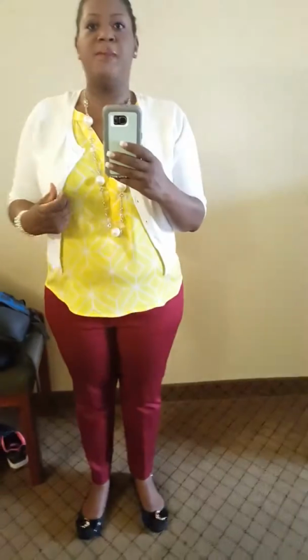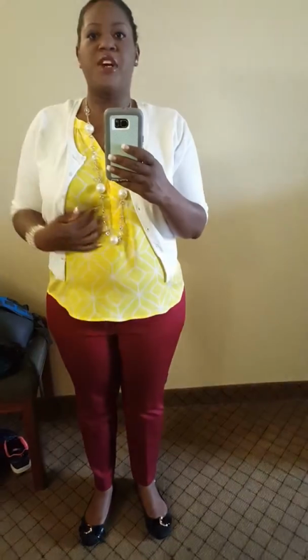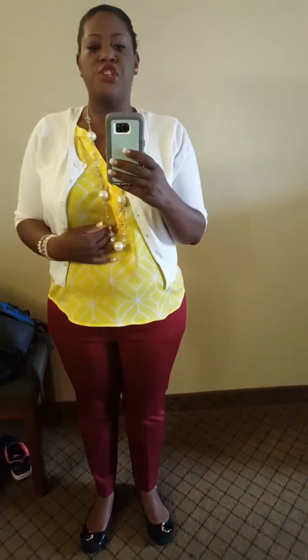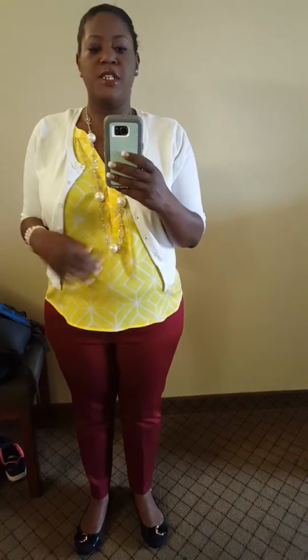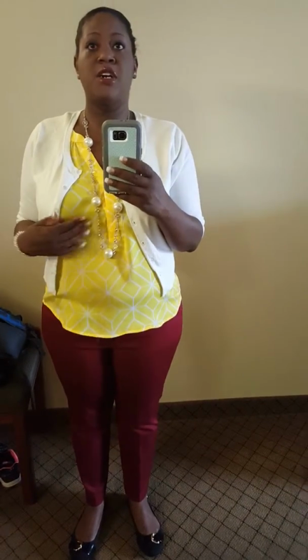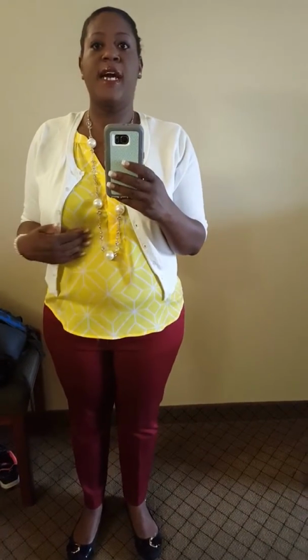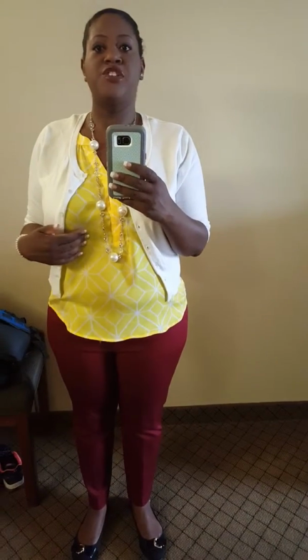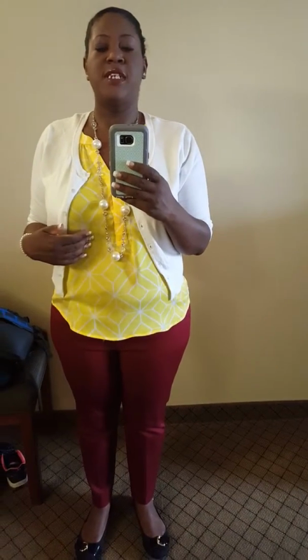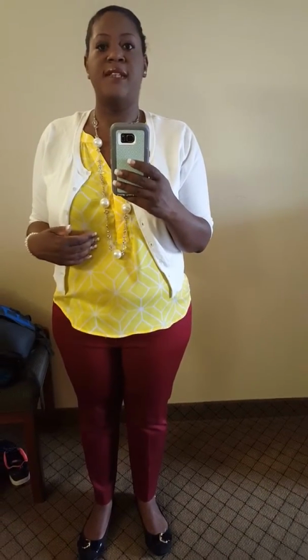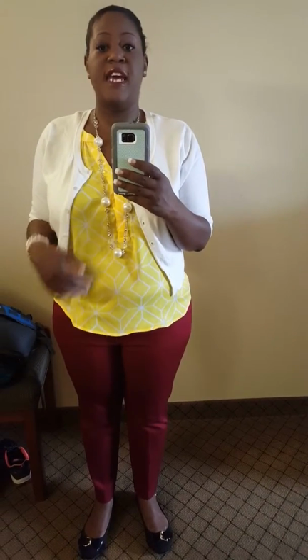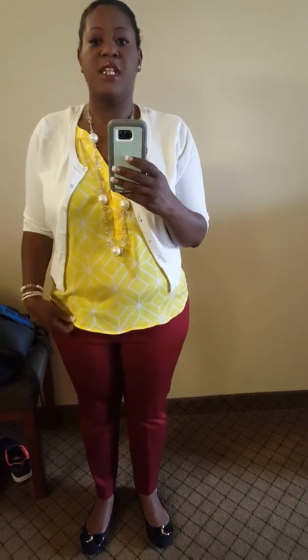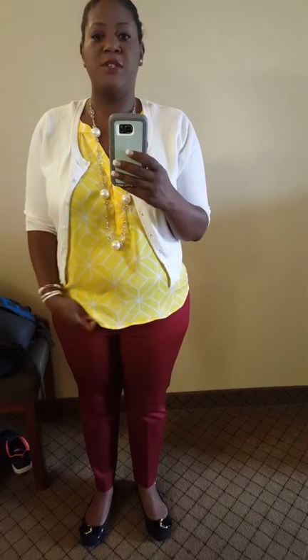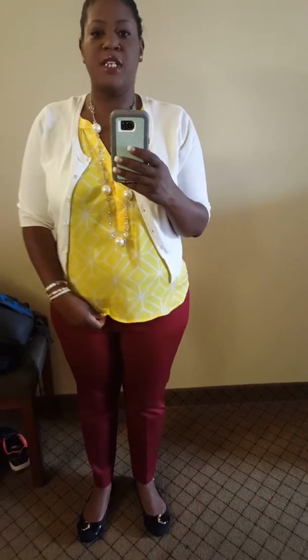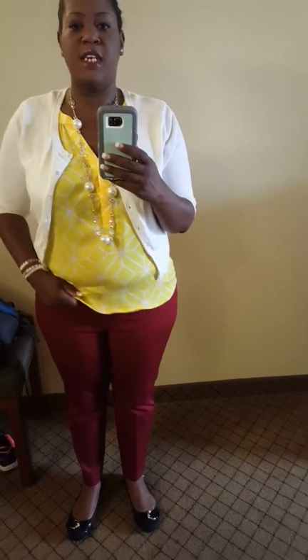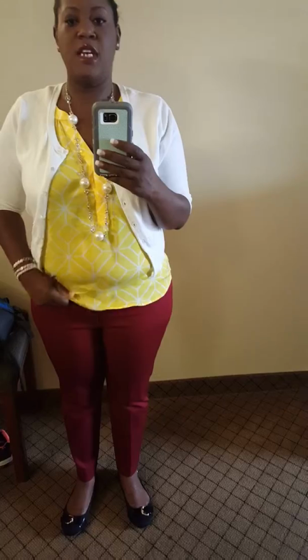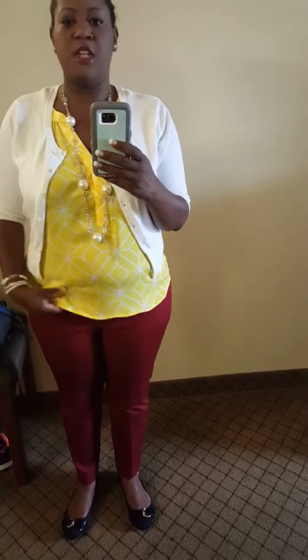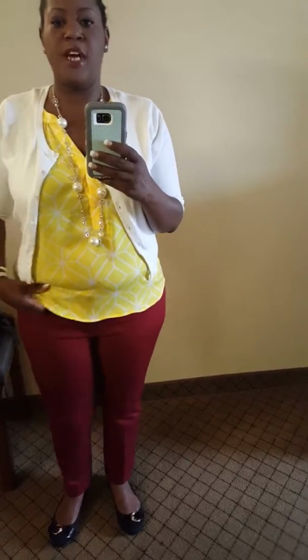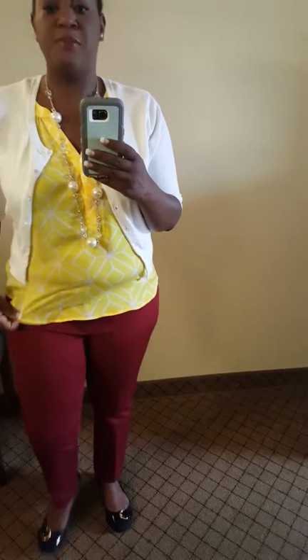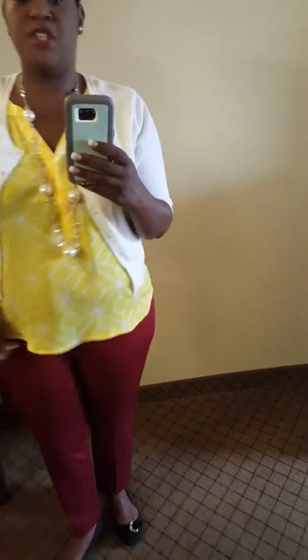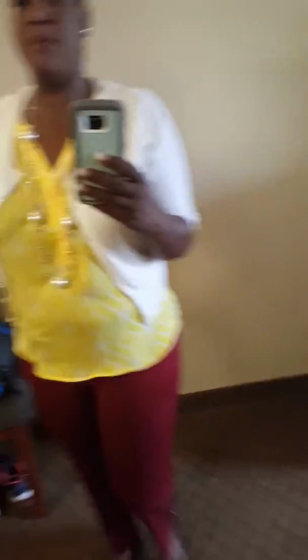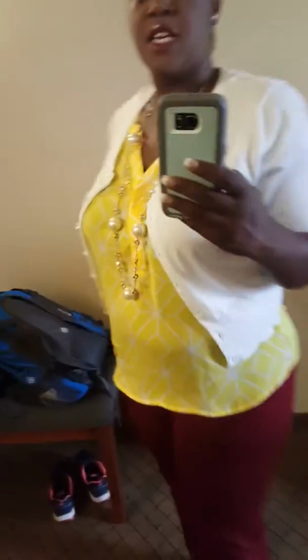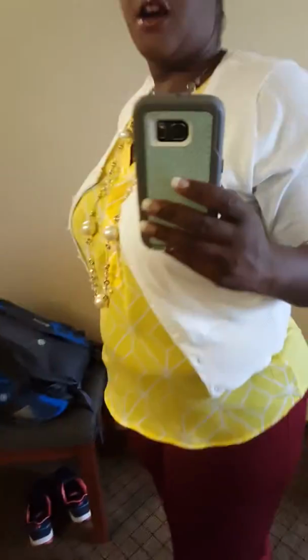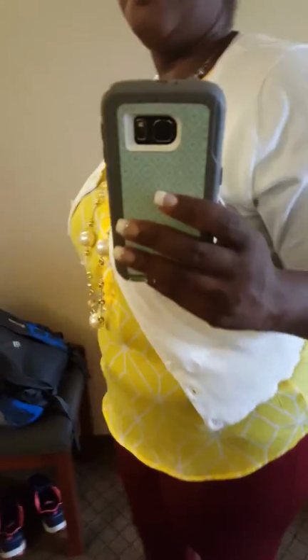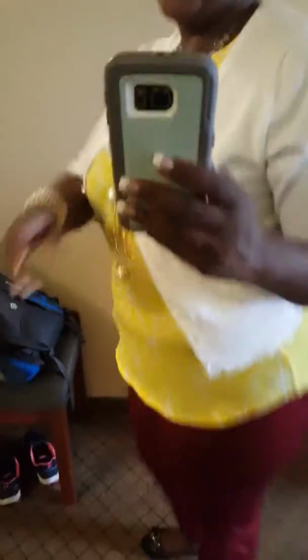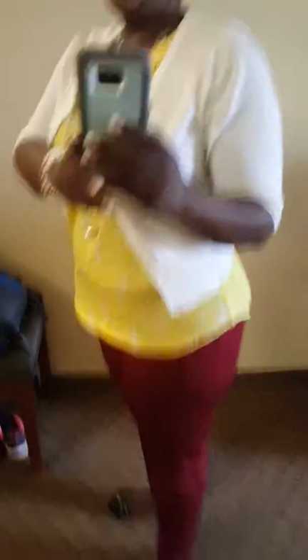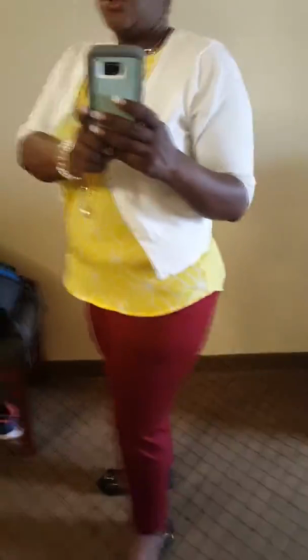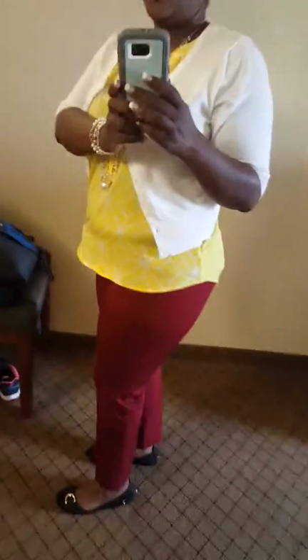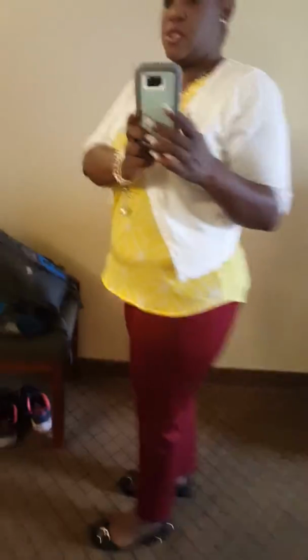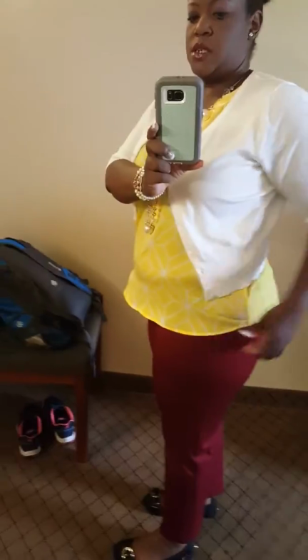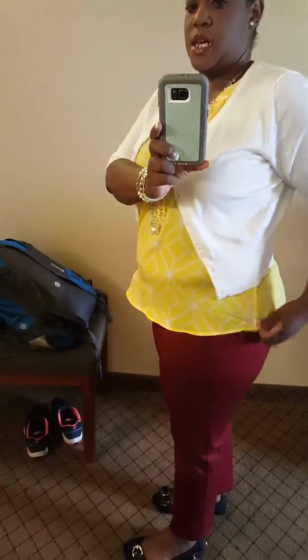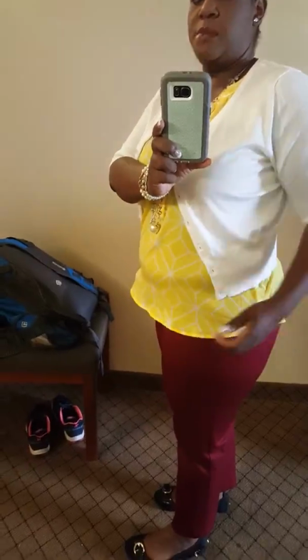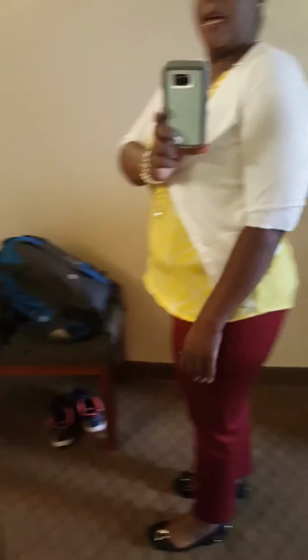As far as the shirt is concerned, I got this shirt at Sam's Club. It's yellow and white geometric shapes and it's got a cotton back. This is what it looks like in the back.